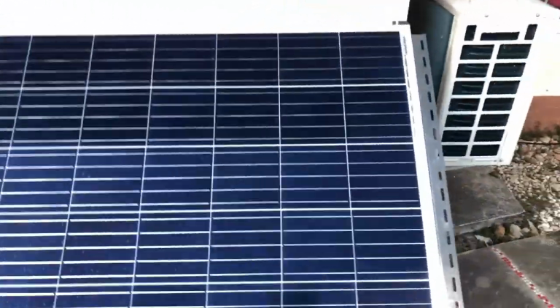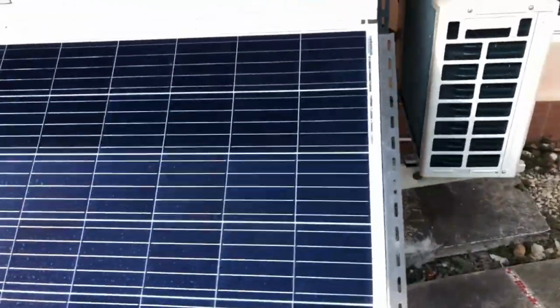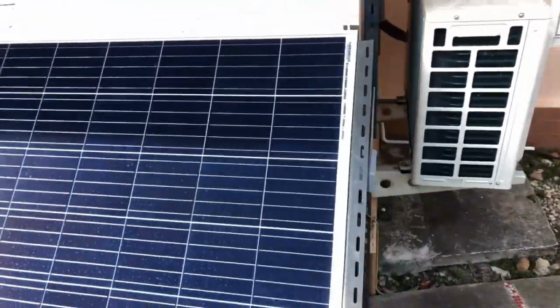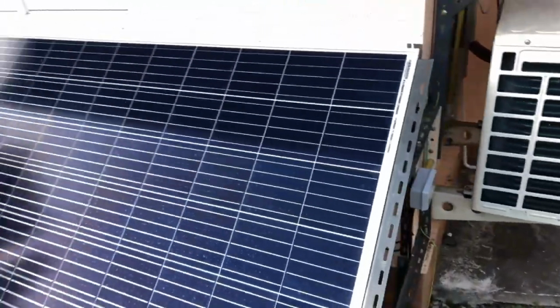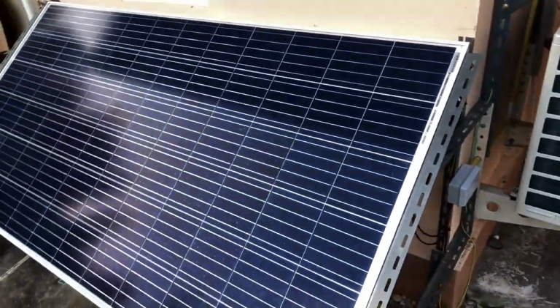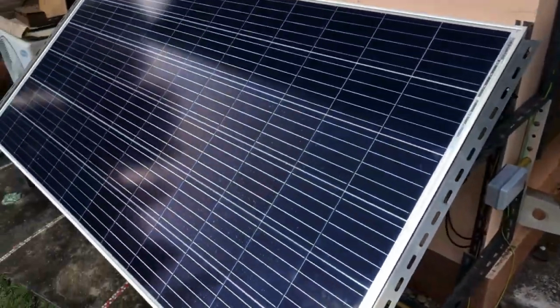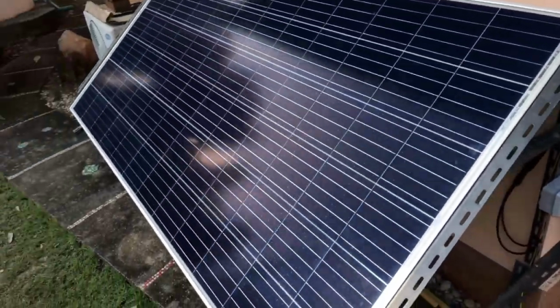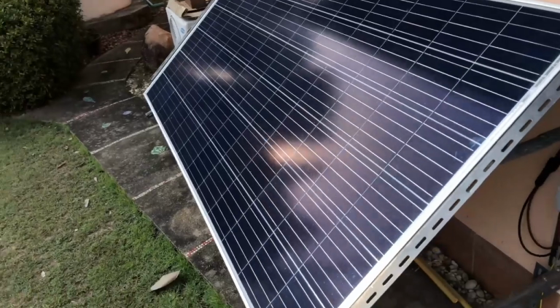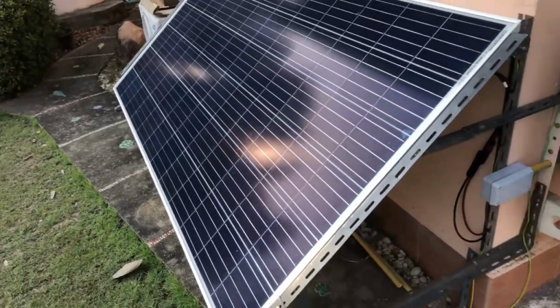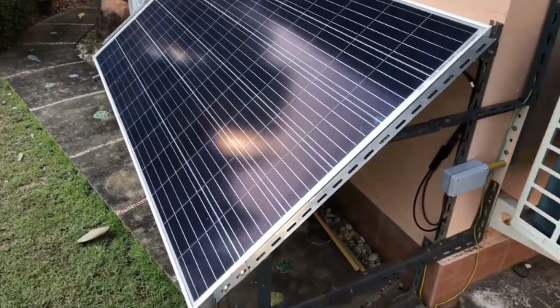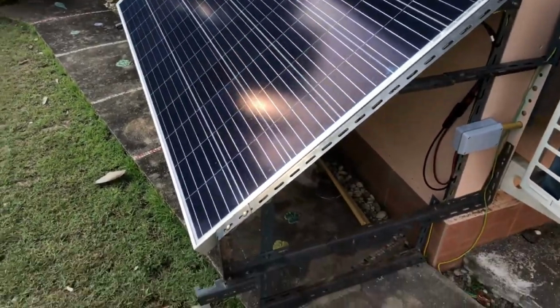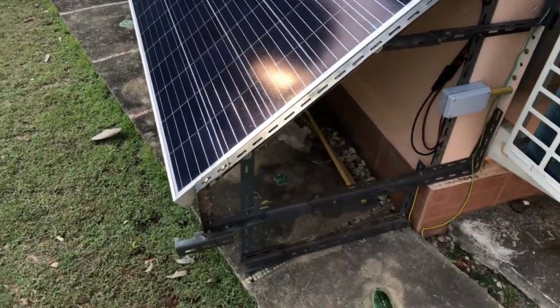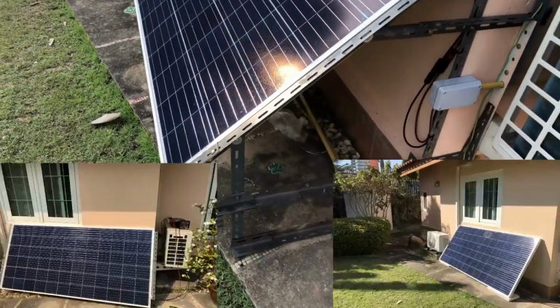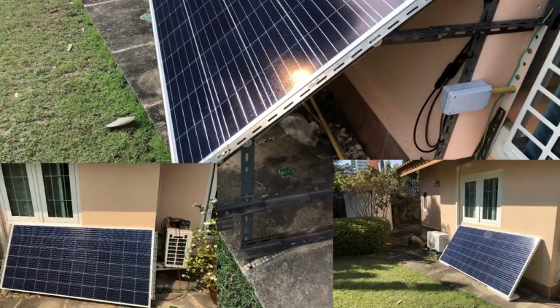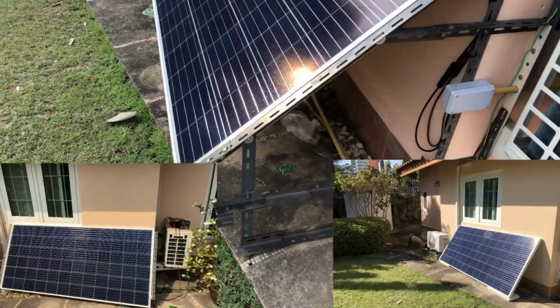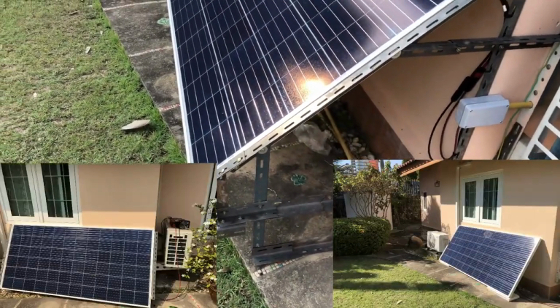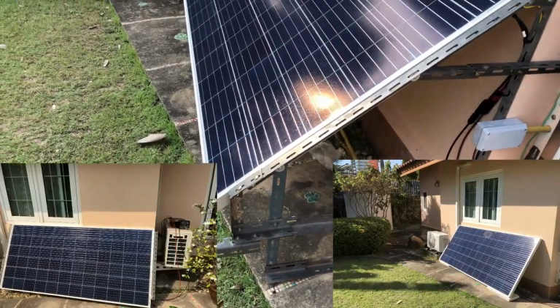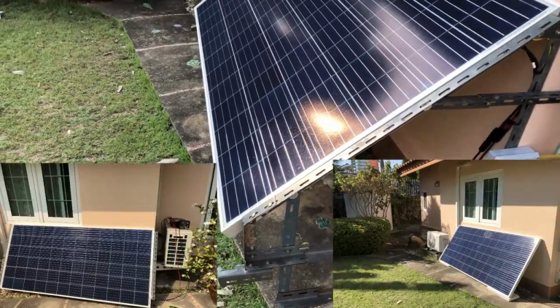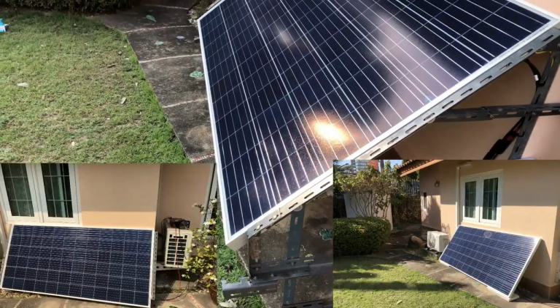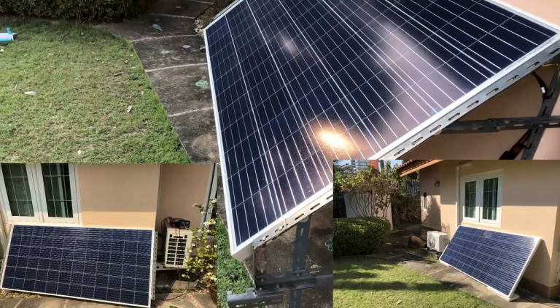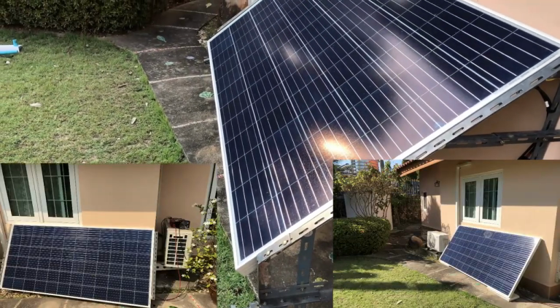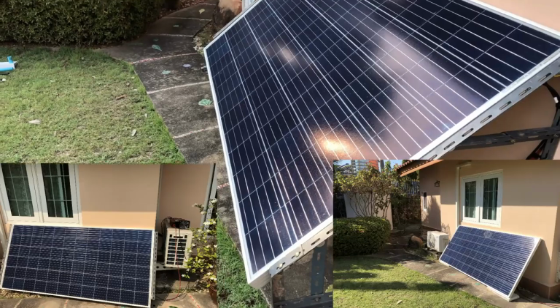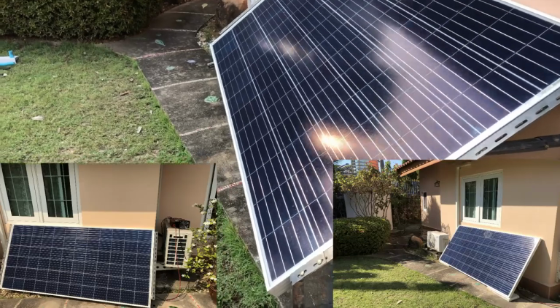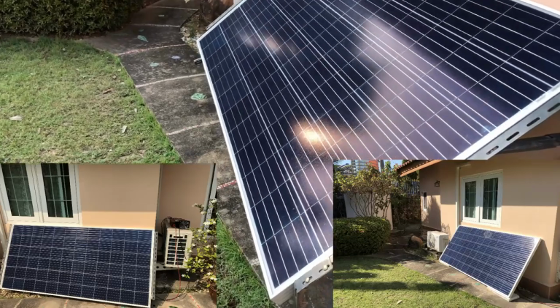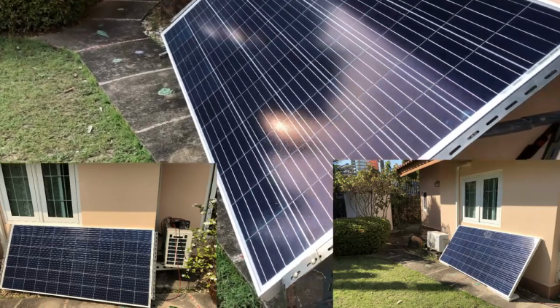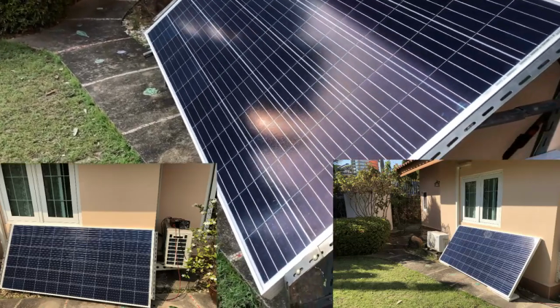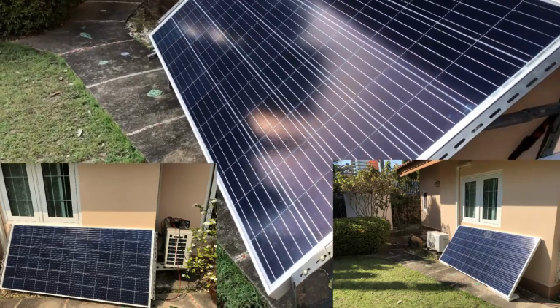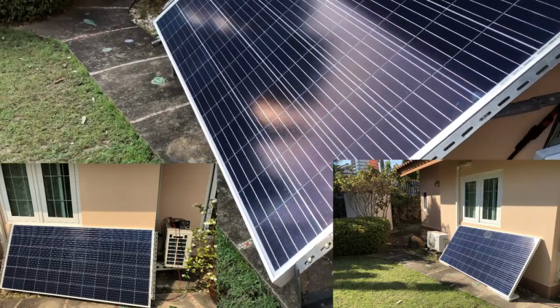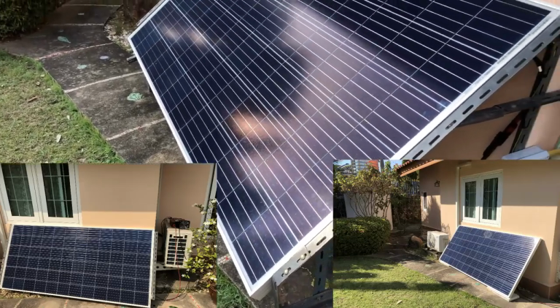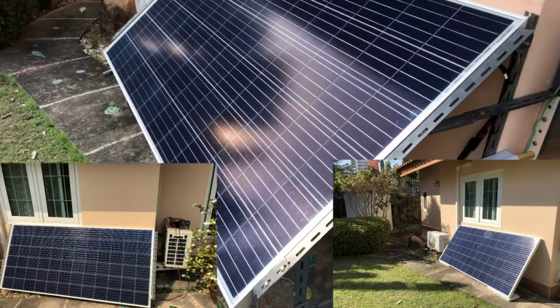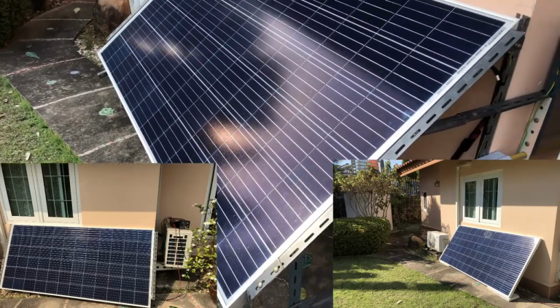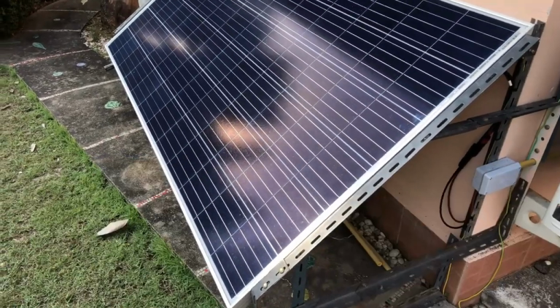I've just altered the angle because the previous angle that I had — and I'll show you on the photograph — it really wasn't a good angle. And I get more wattage because I've altered the angle.